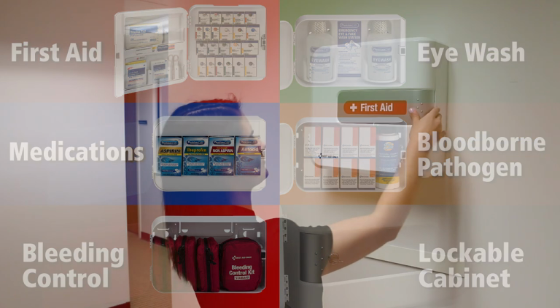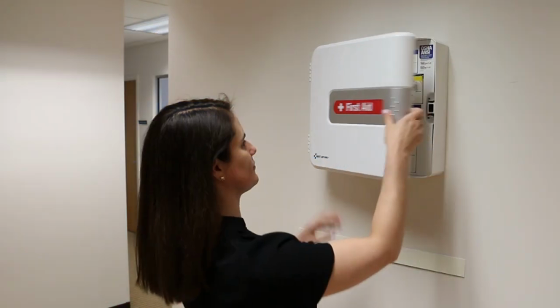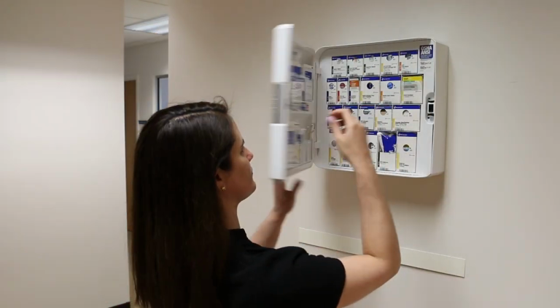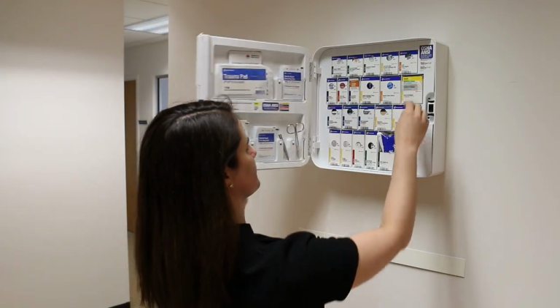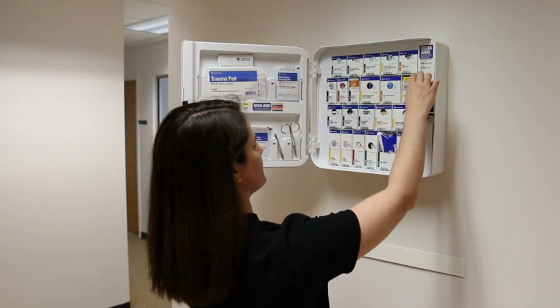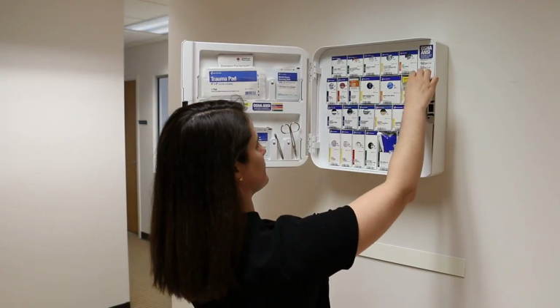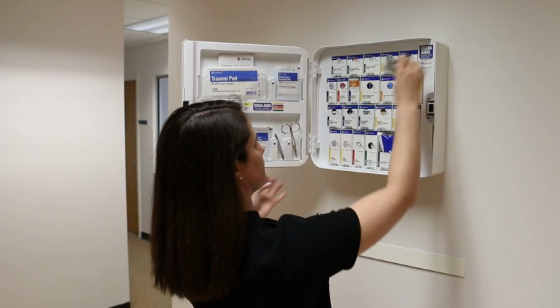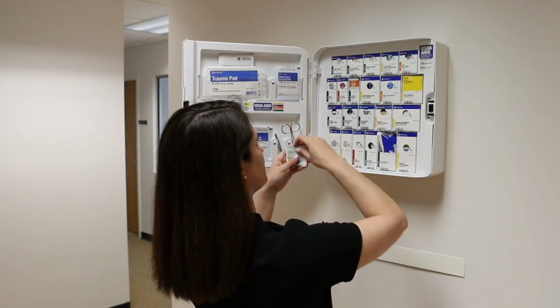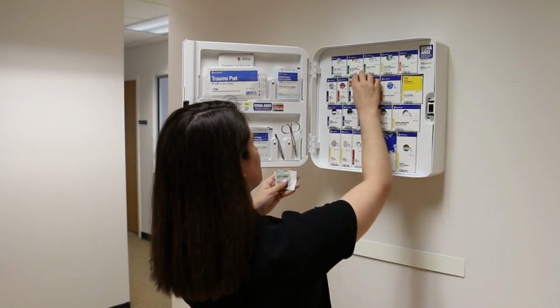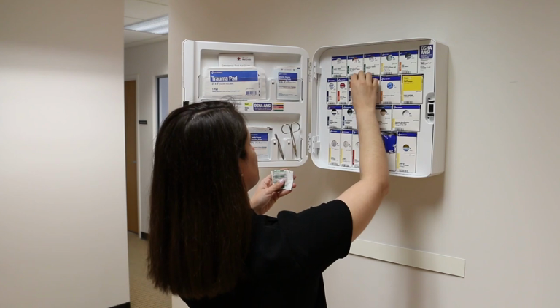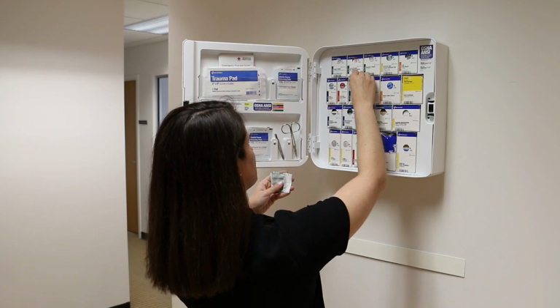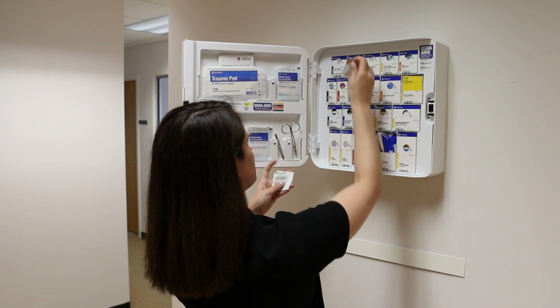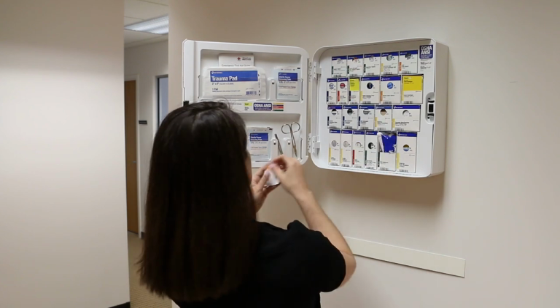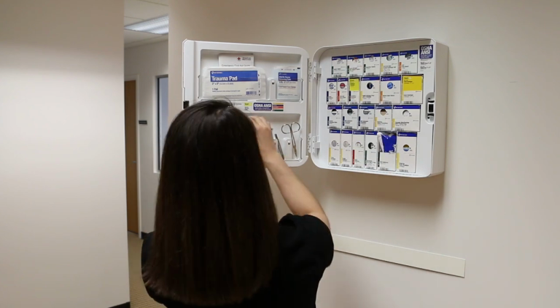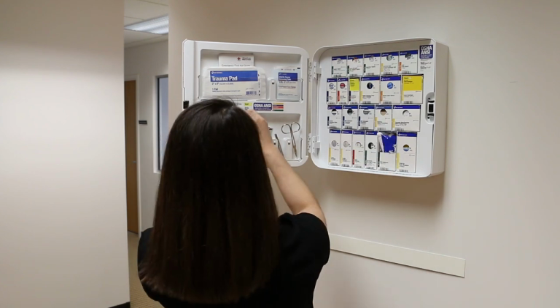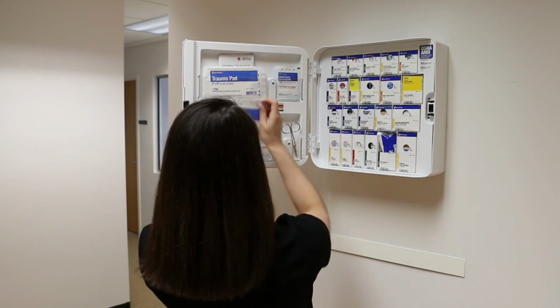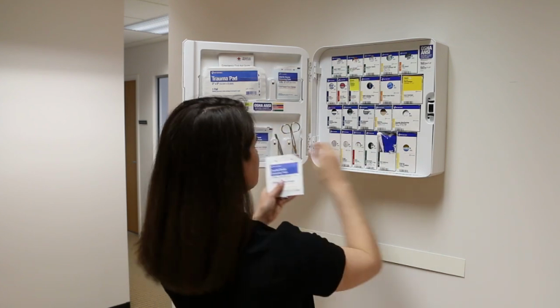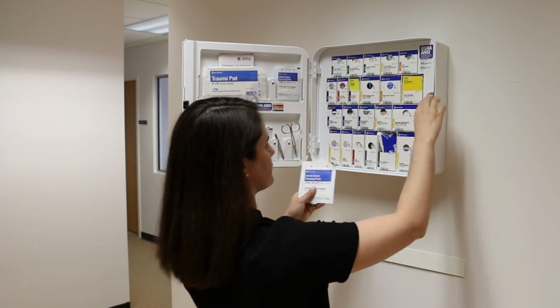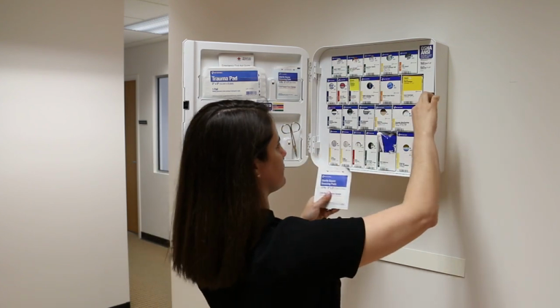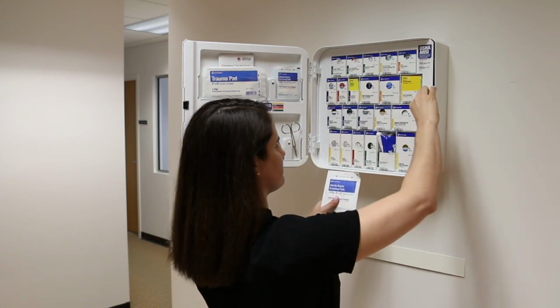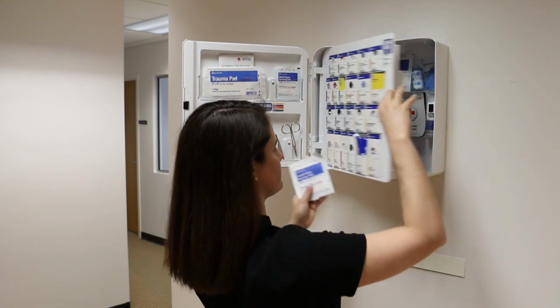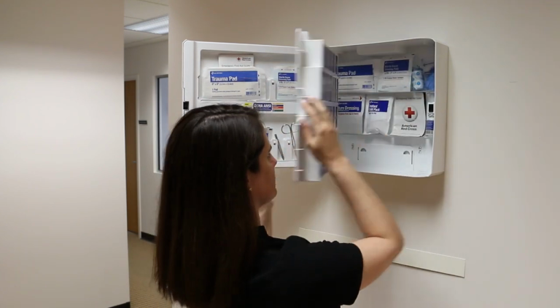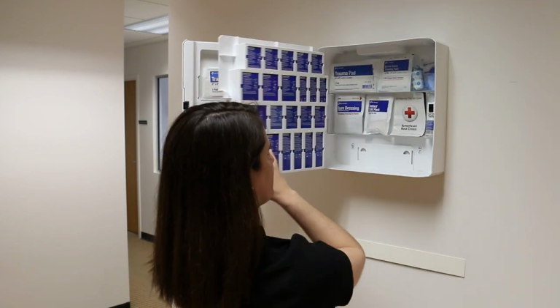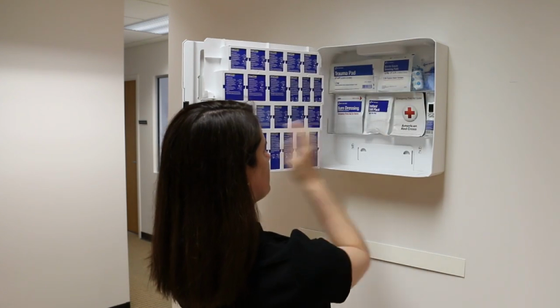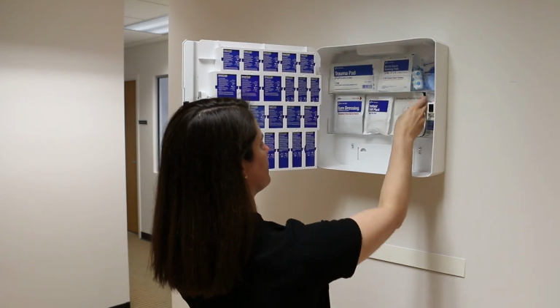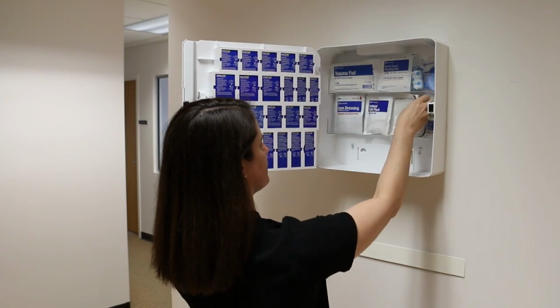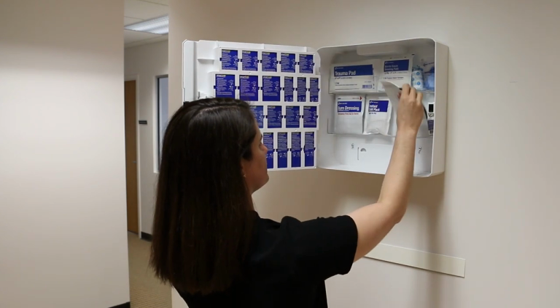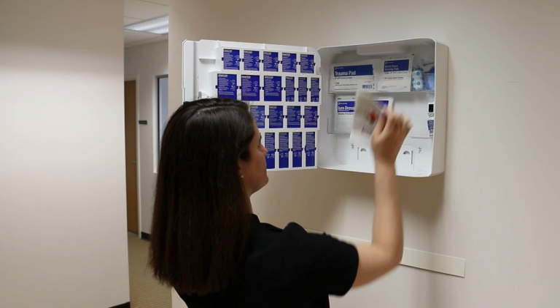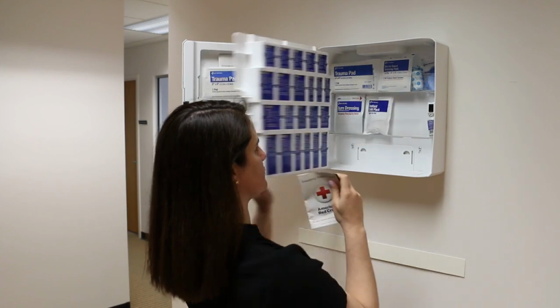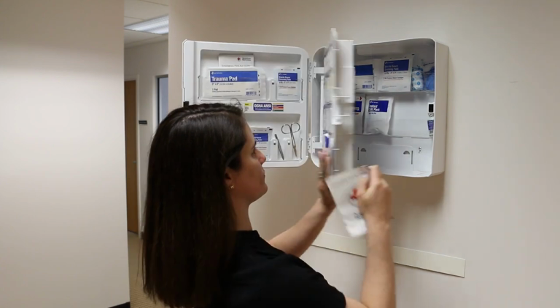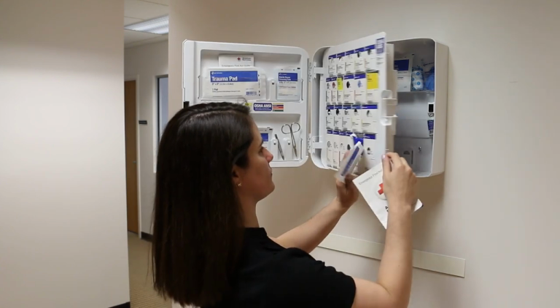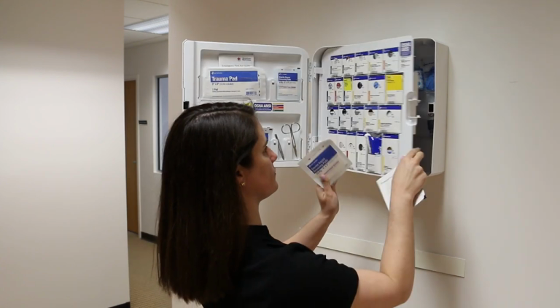Smart Compliance Complete is the smart solution for all businesses. The organized cabinet makes it convenient and easy to find the right supplies in an emergency.